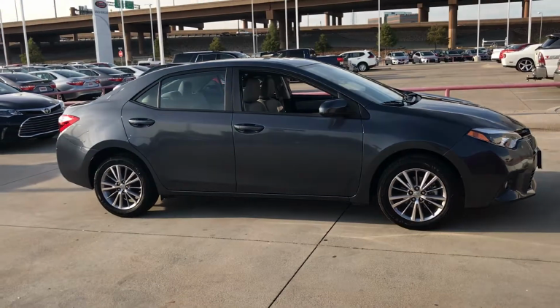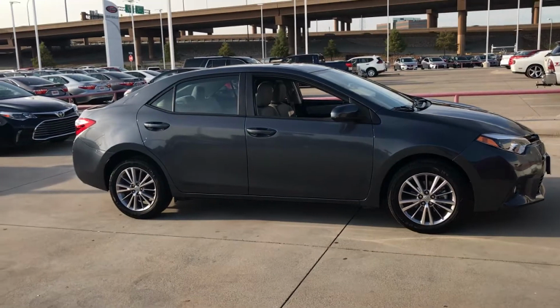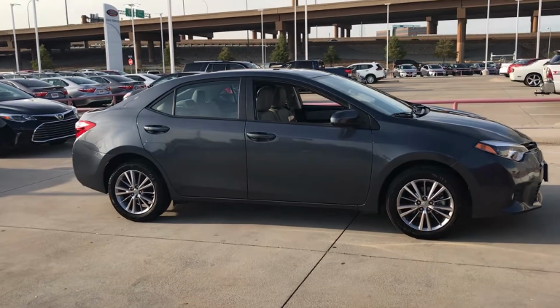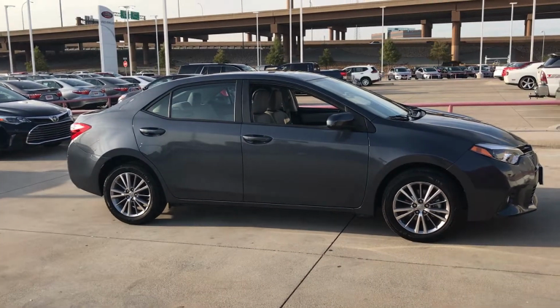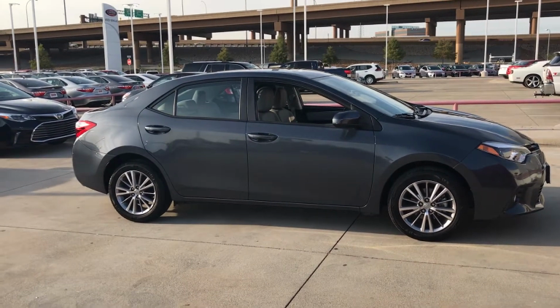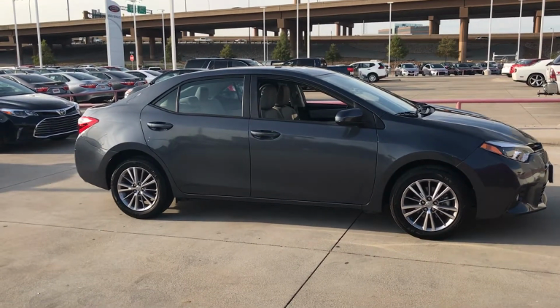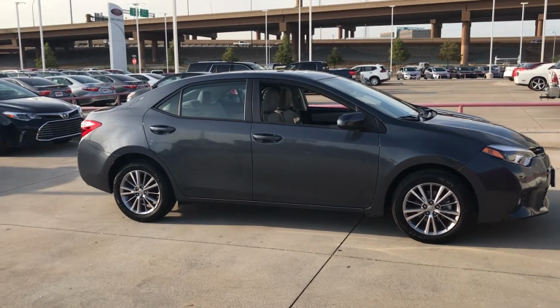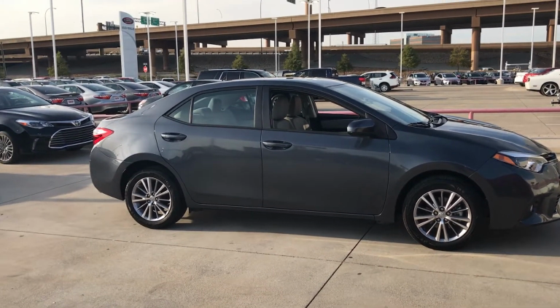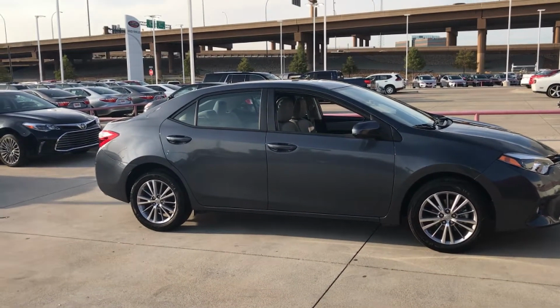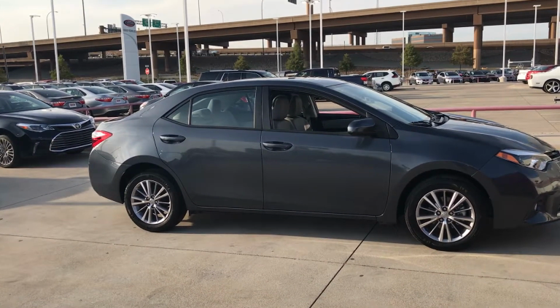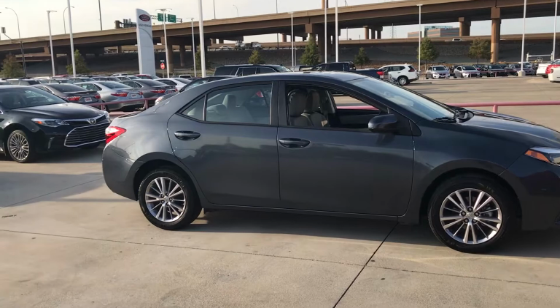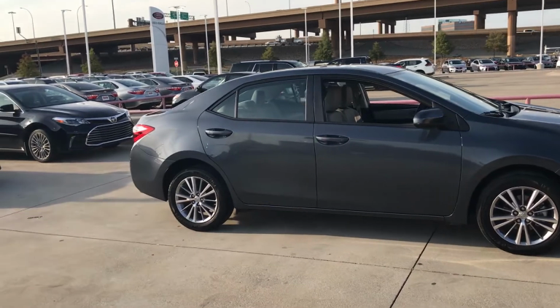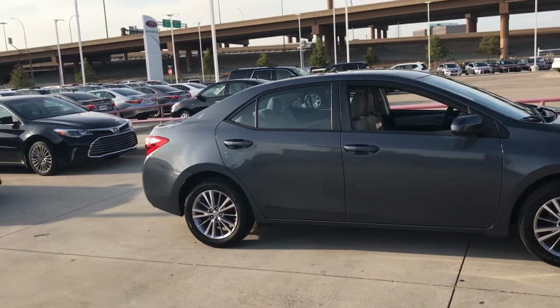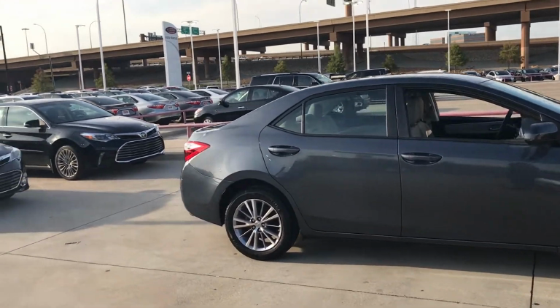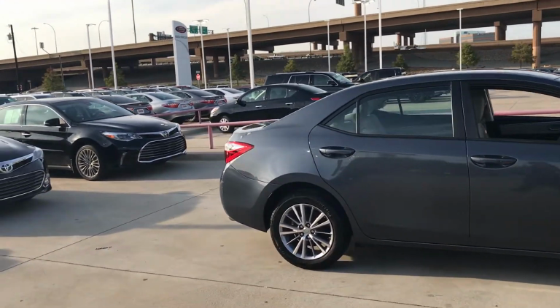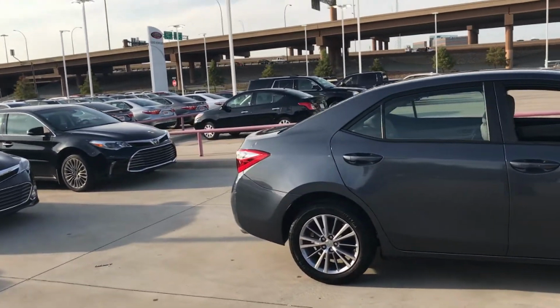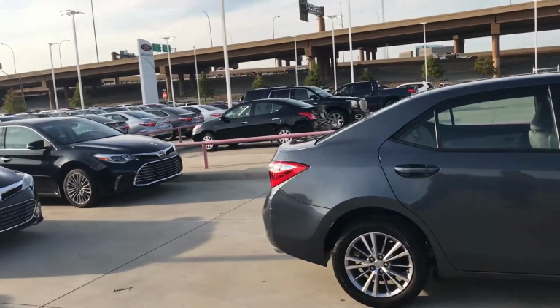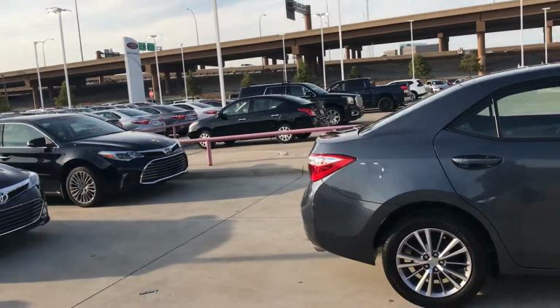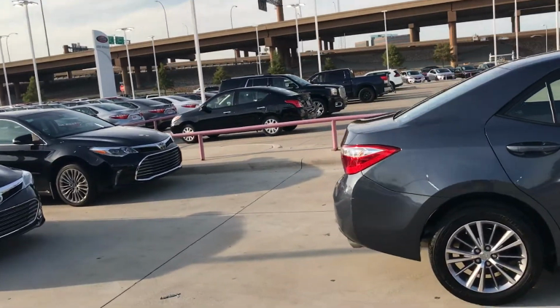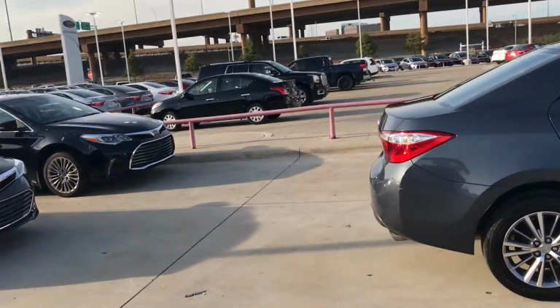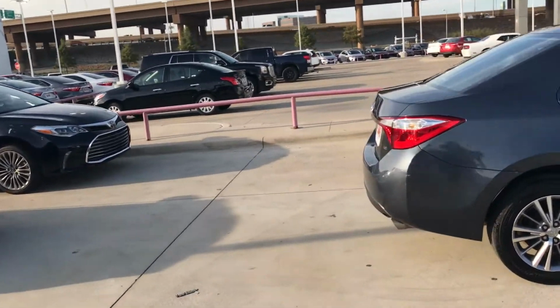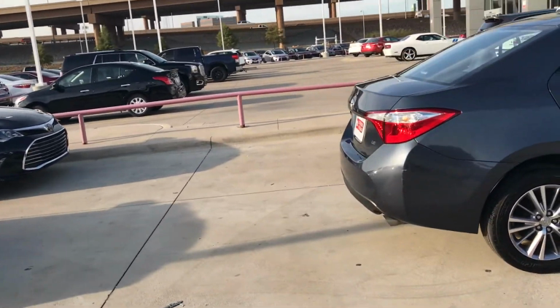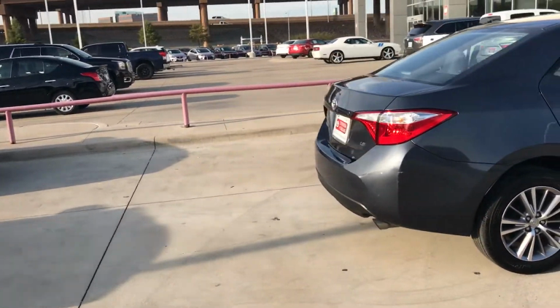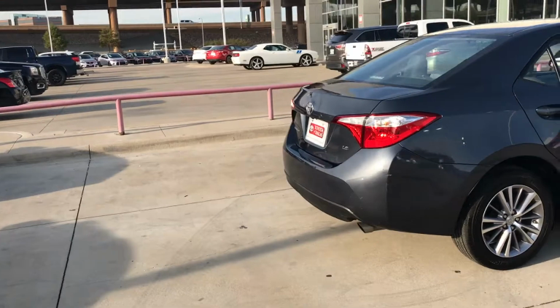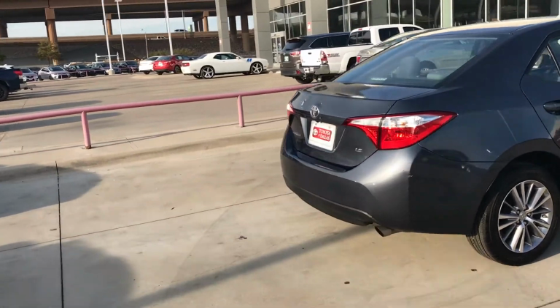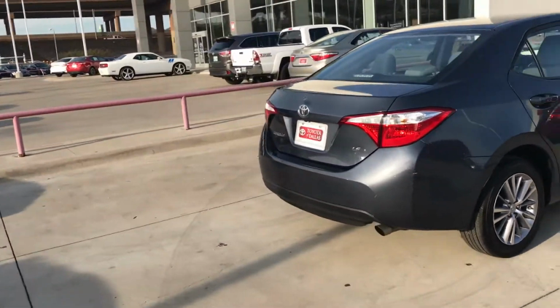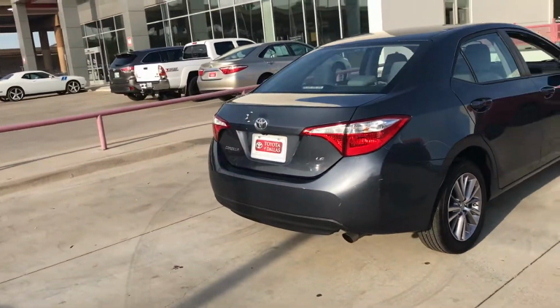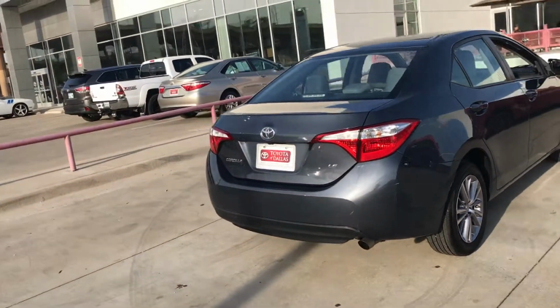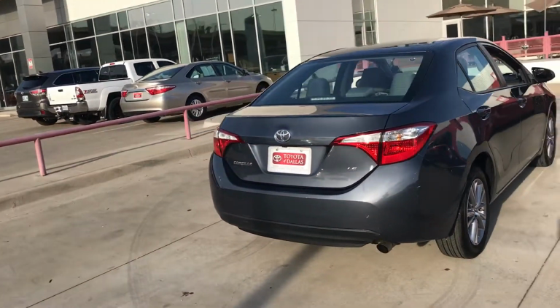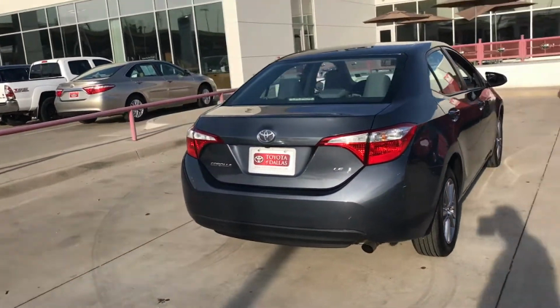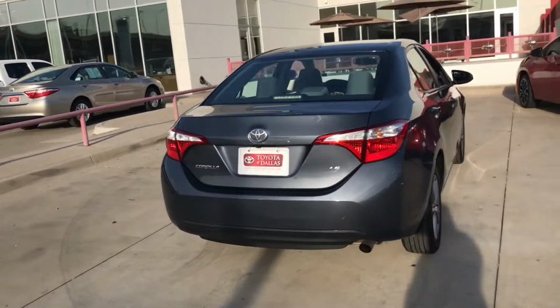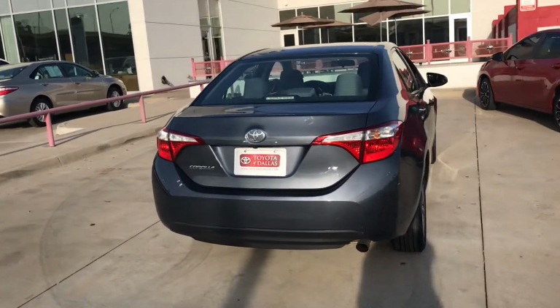Nice little car — I actually have one myself that I use for work. It gets 35 miles per gallon. It also has a backup camera.